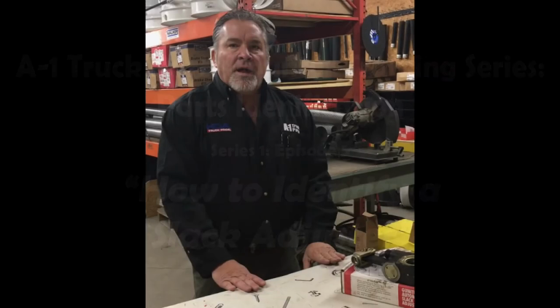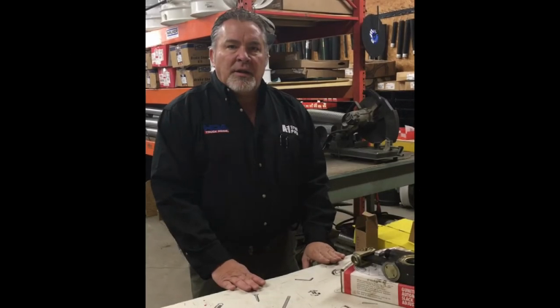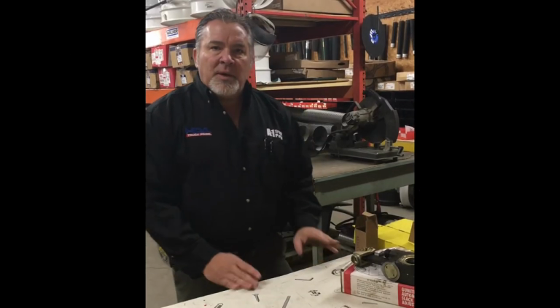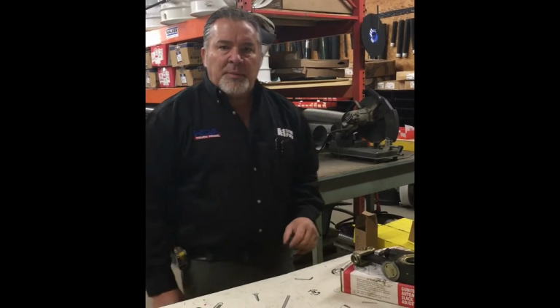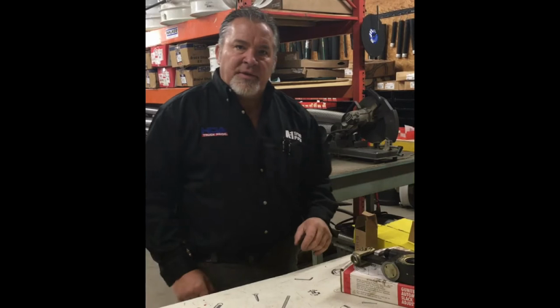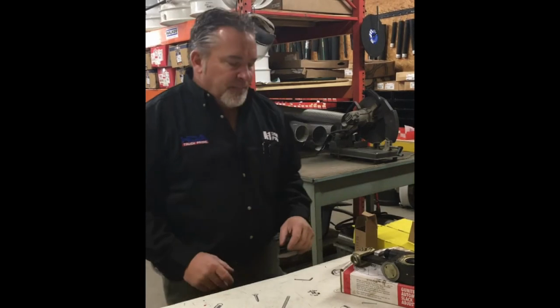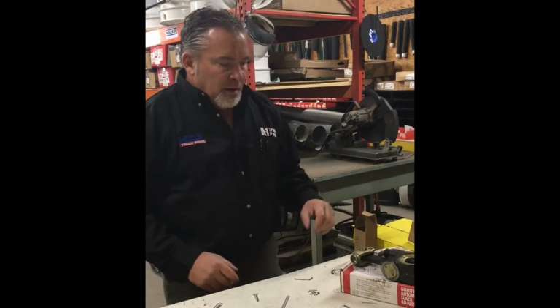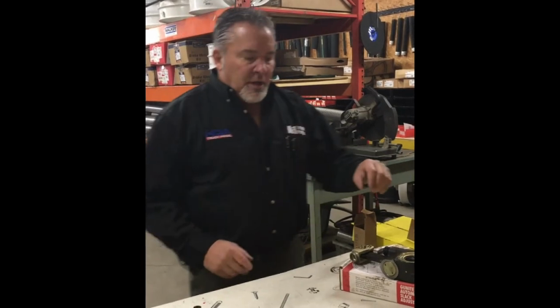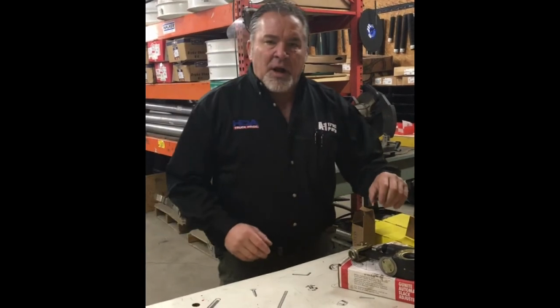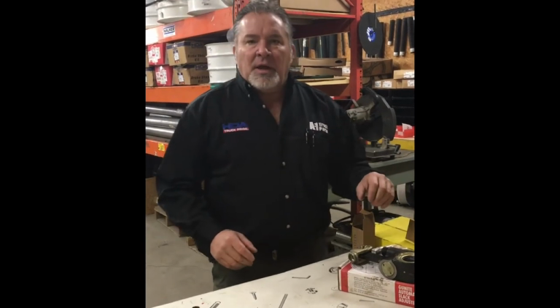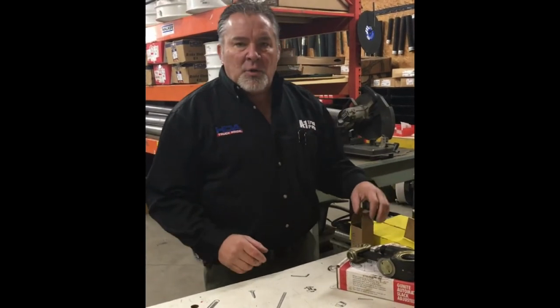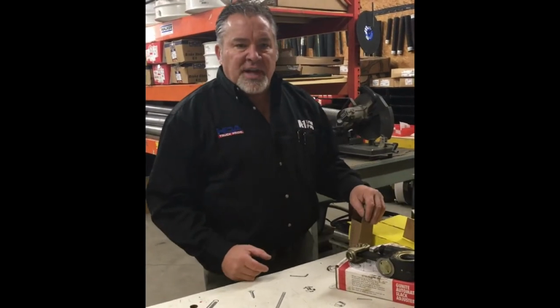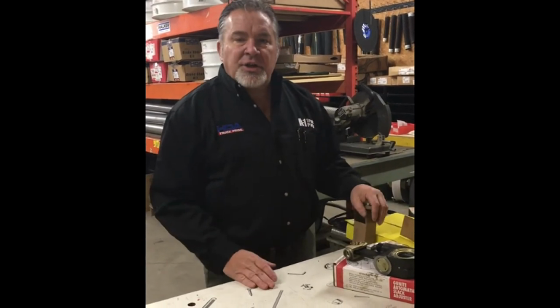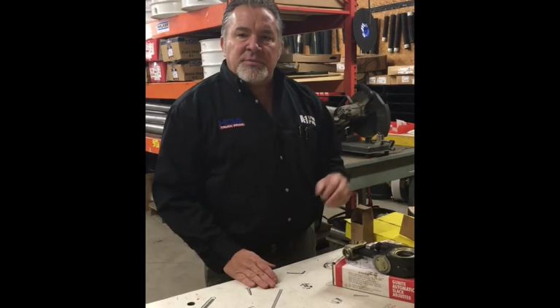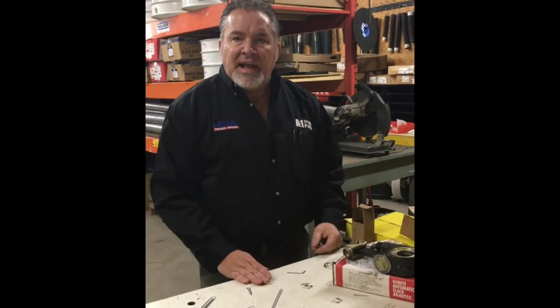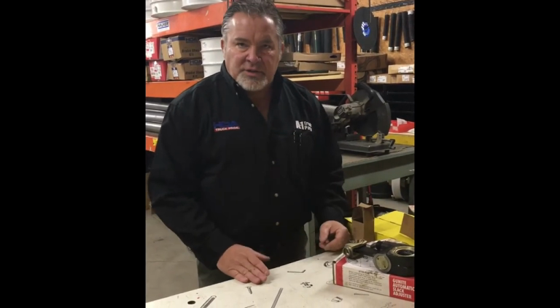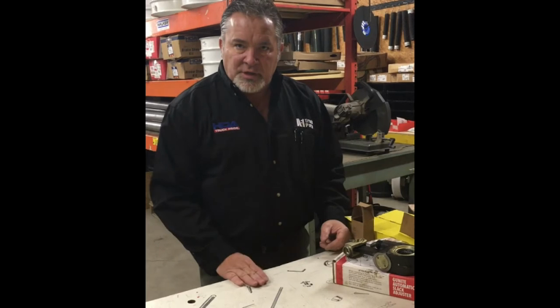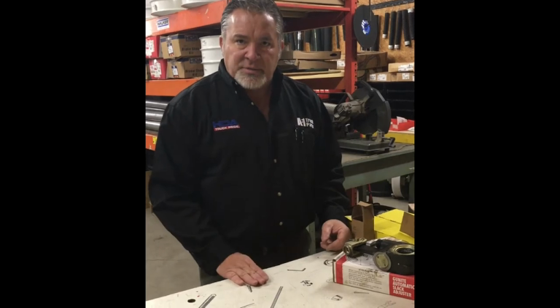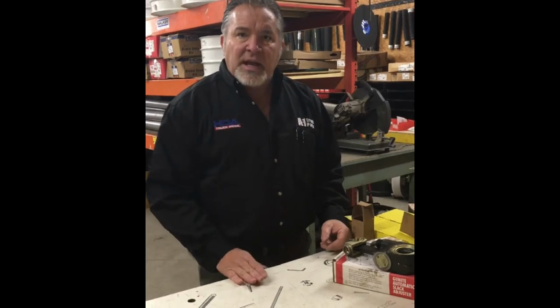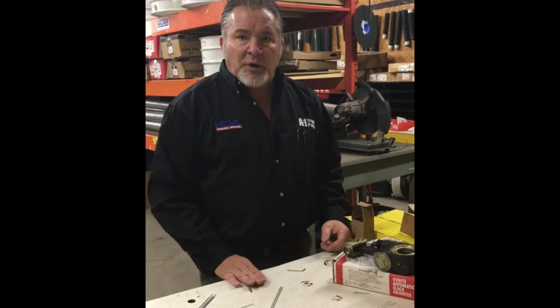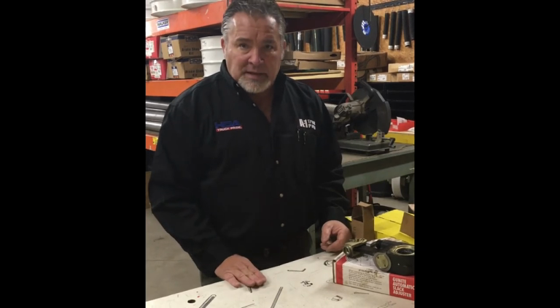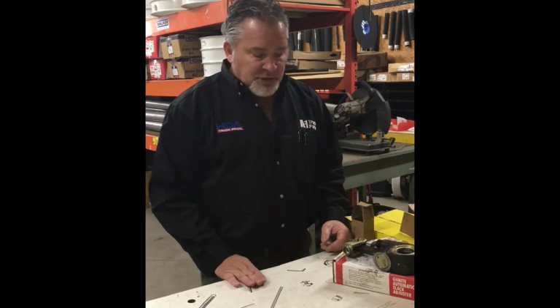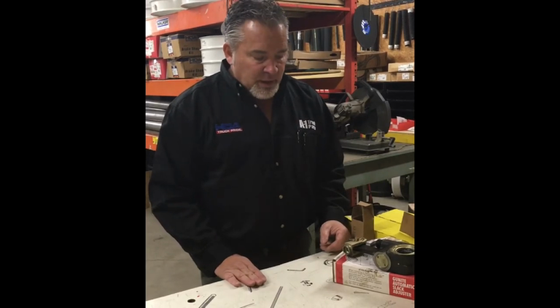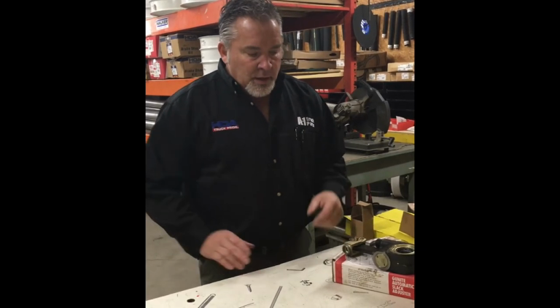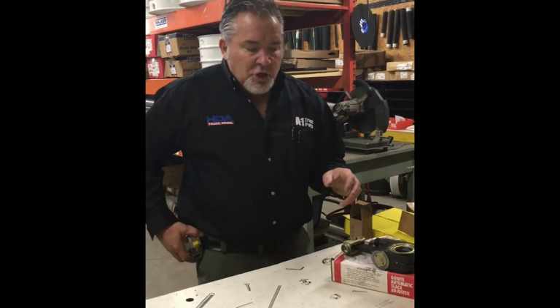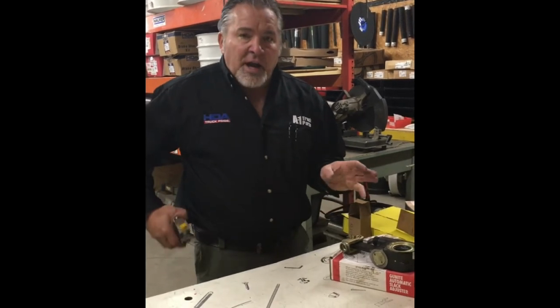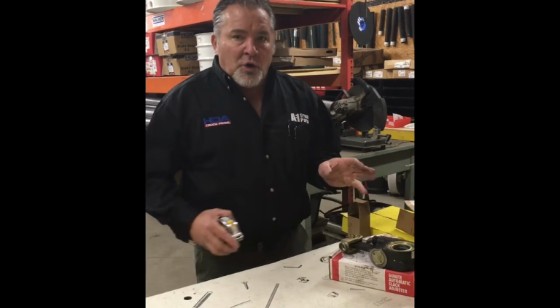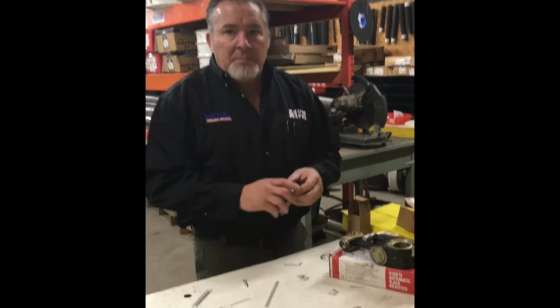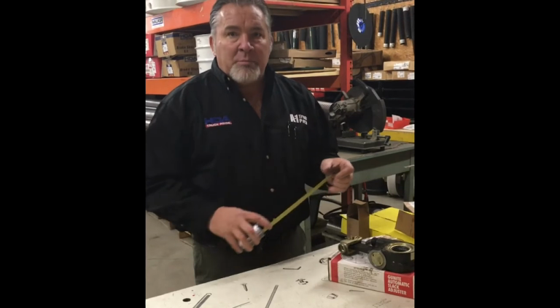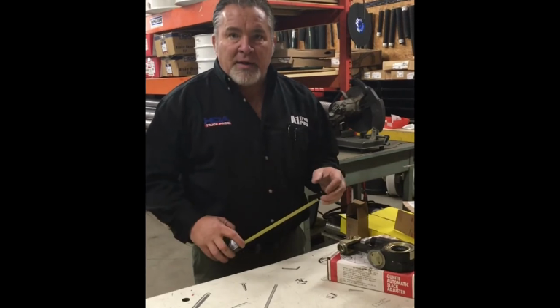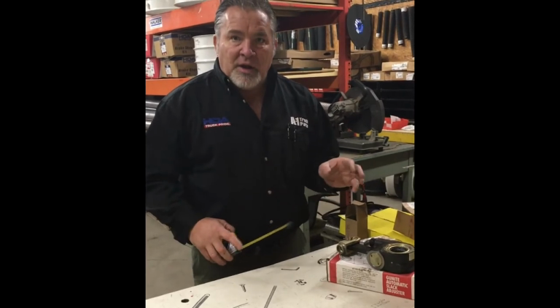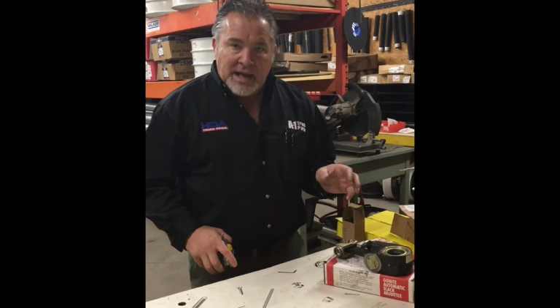Hi, Darrell again from A1 Truck Parts out of Velma. I'm going to give you a couple of questions to ask your customers about their slack adjusters. When a customer comes in asking for an automatic slack adjuster, you're going to want to know the brand of what he already has.